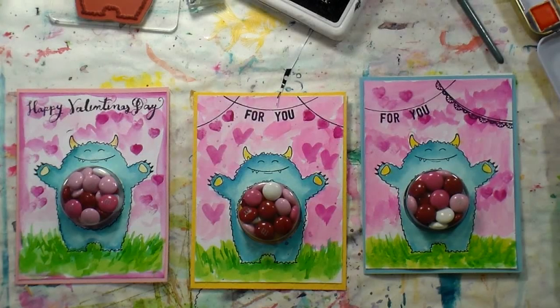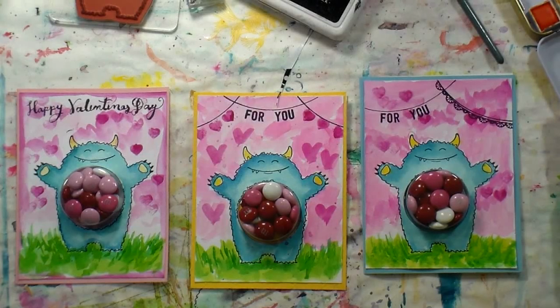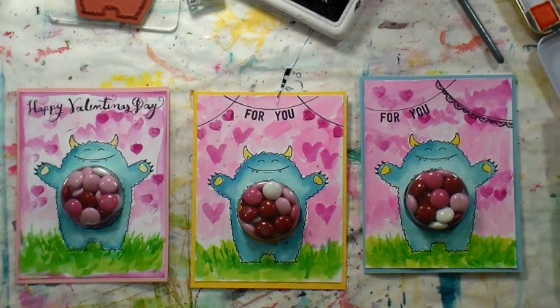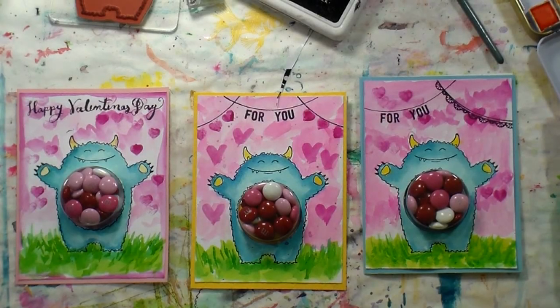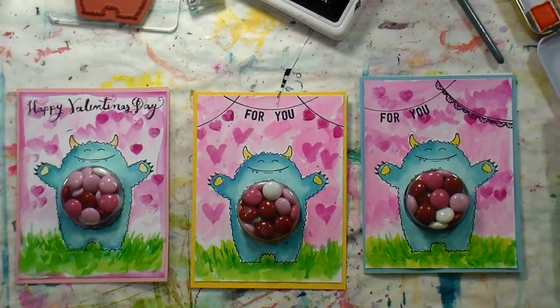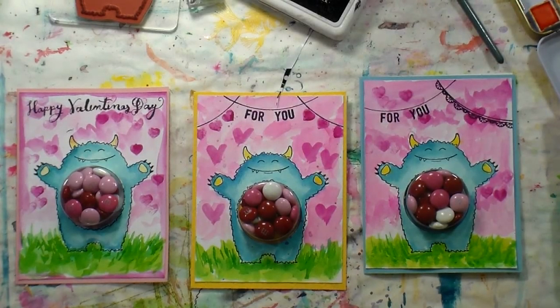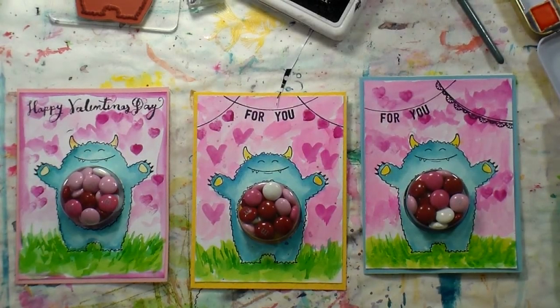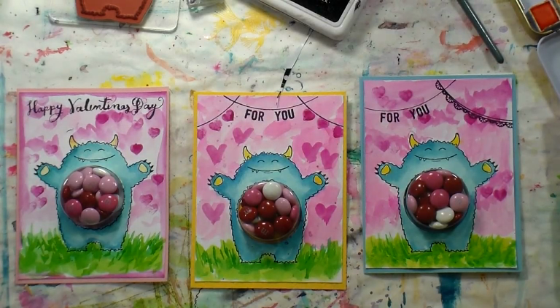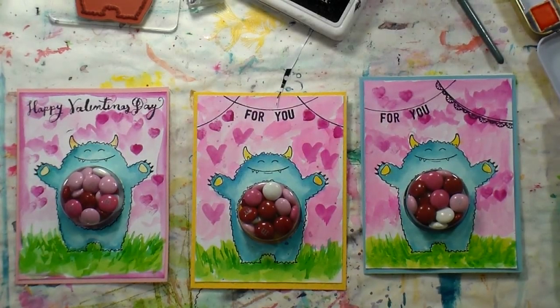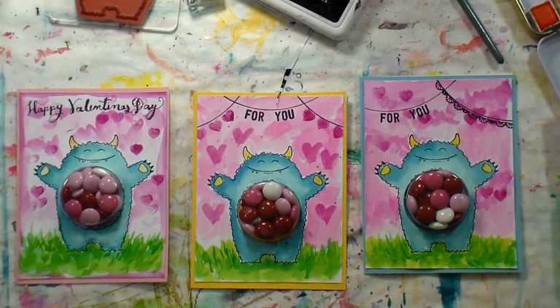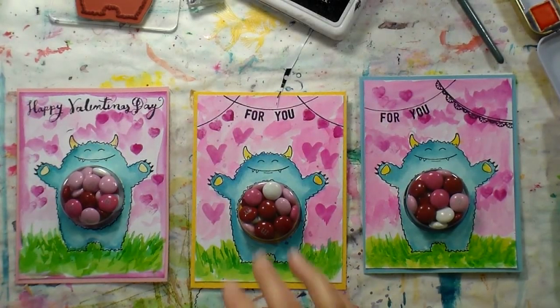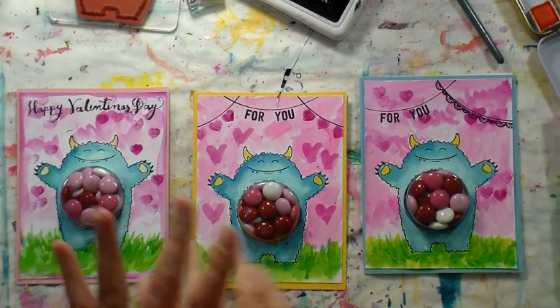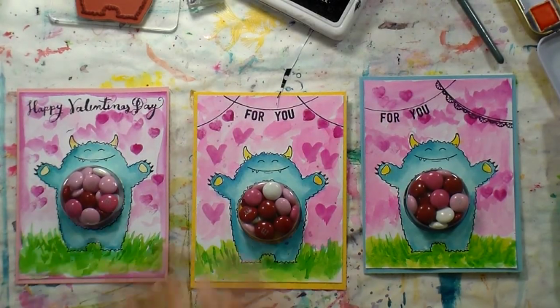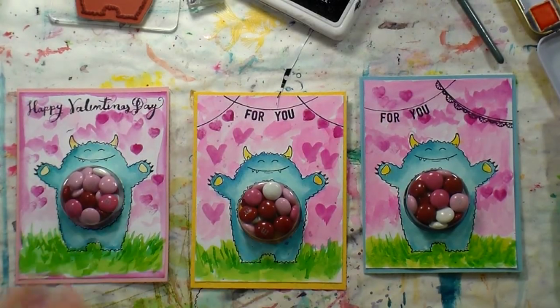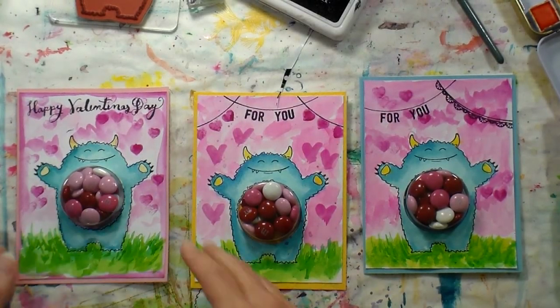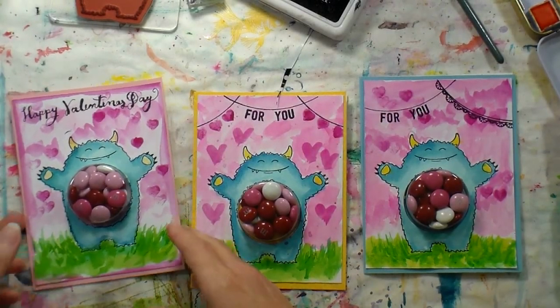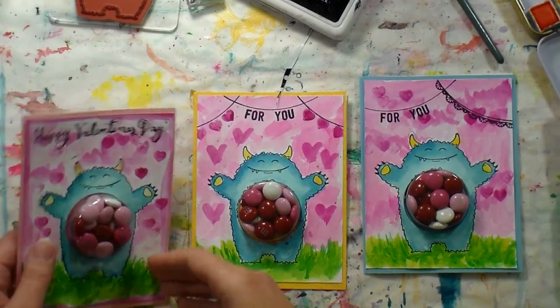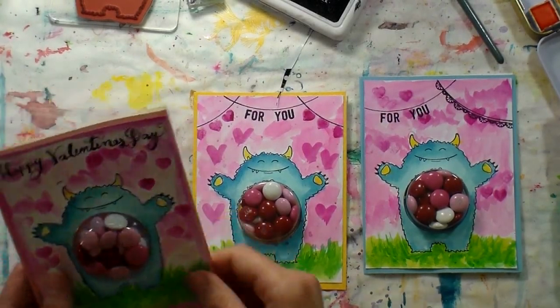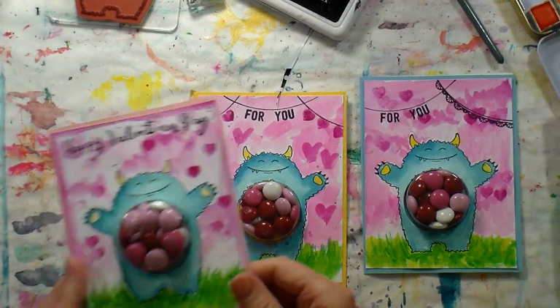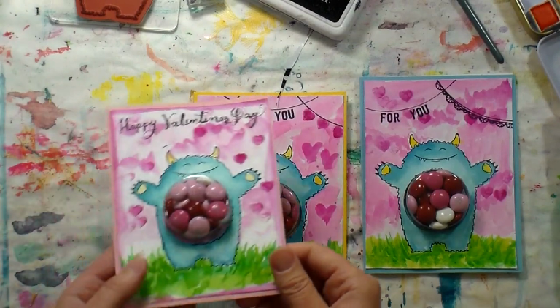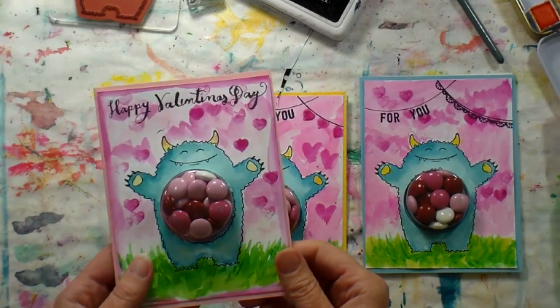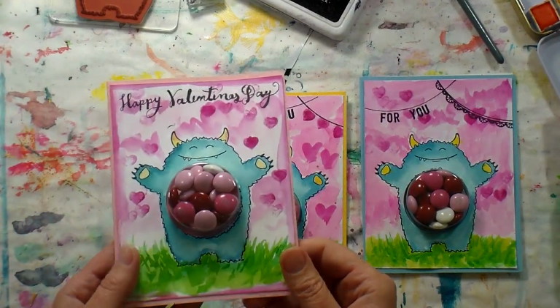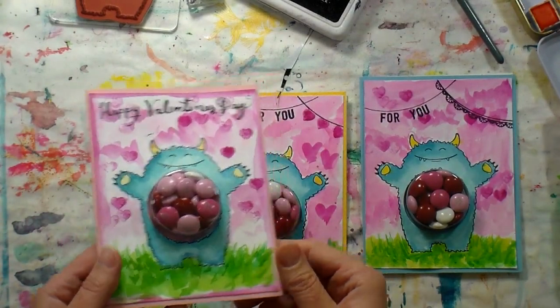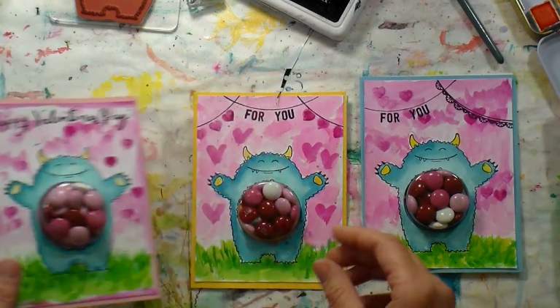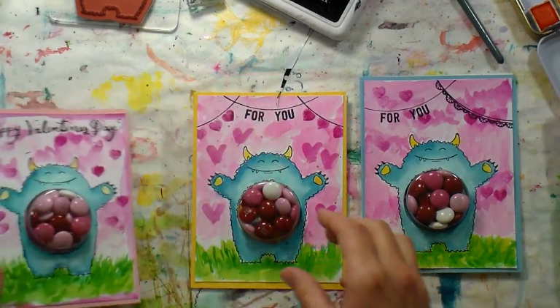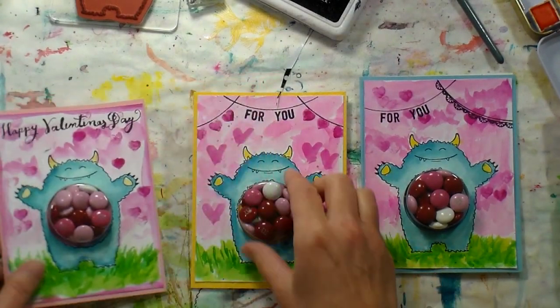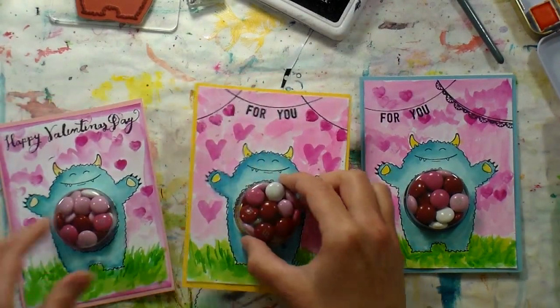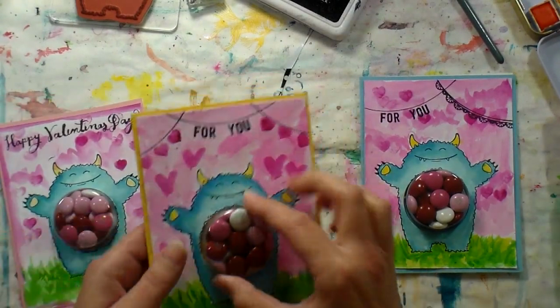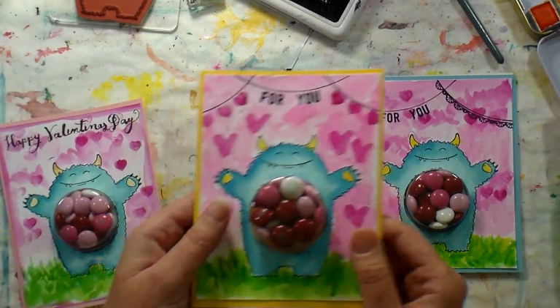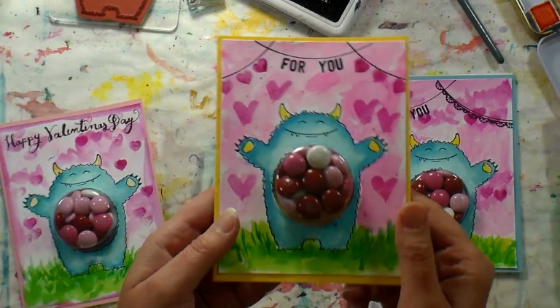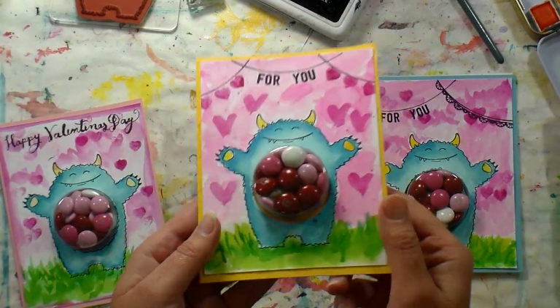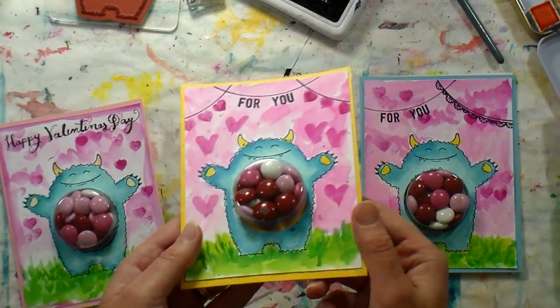Hi there! Lindsay here, the frugal crafter! Happy Valentine's Day, a little early! I just wanted to share these cute little cards that I made for my kids and show you how to make them too.